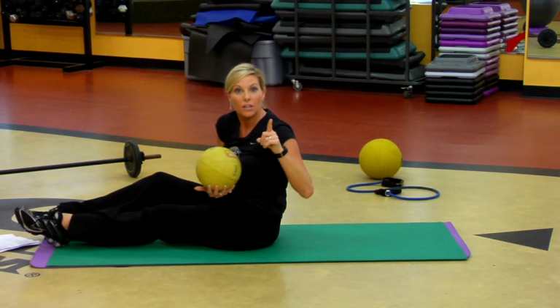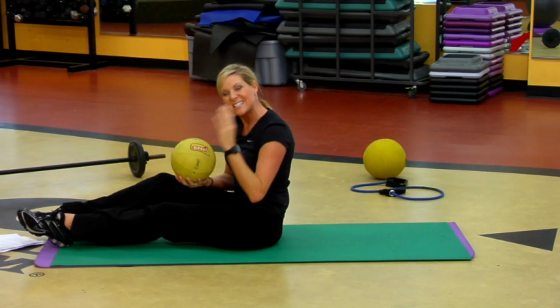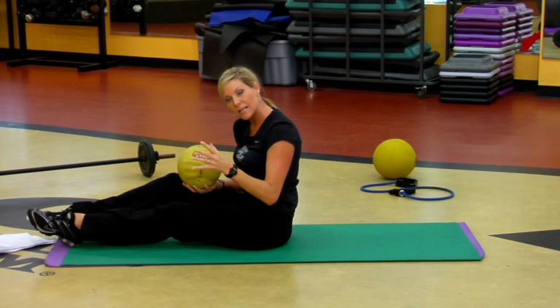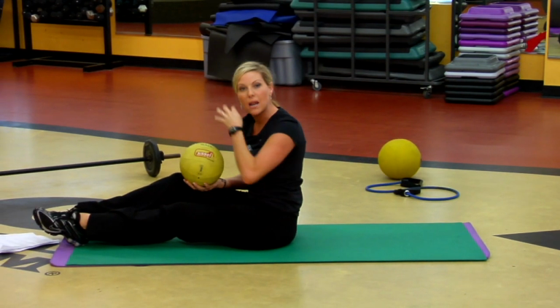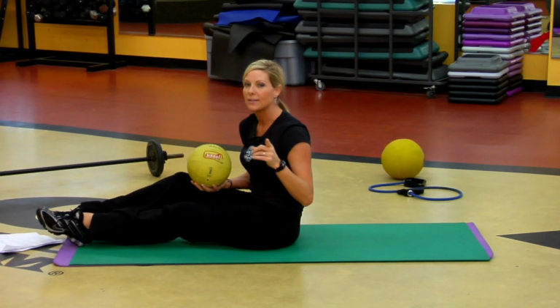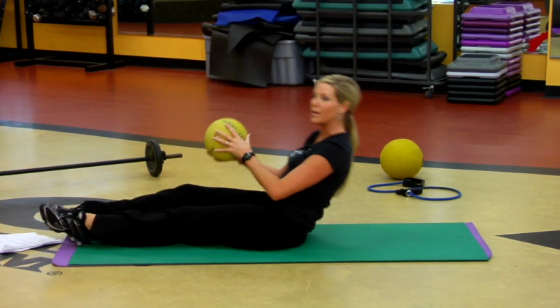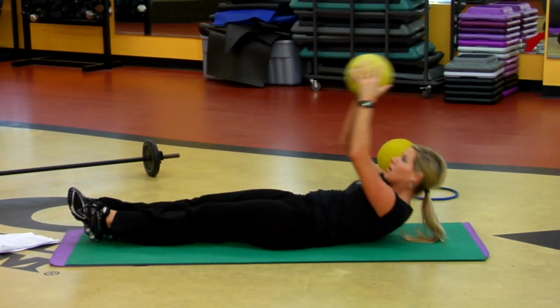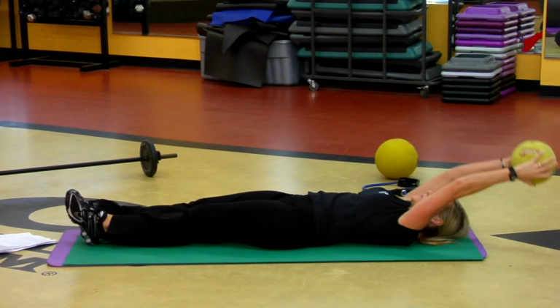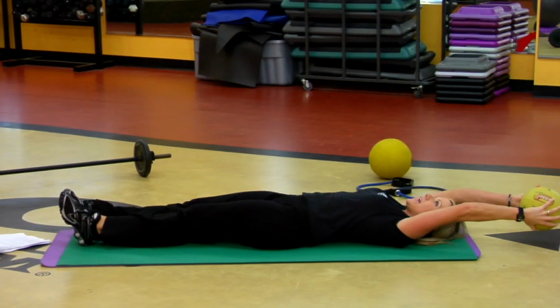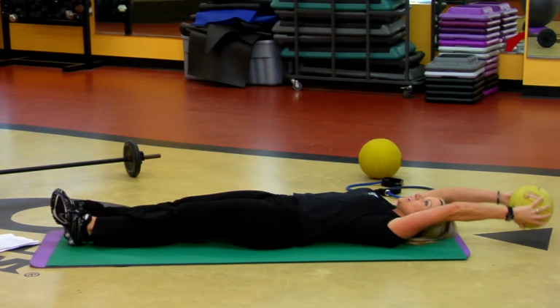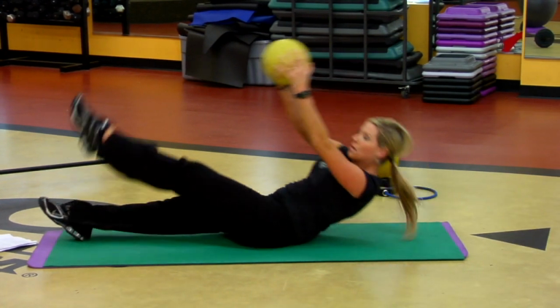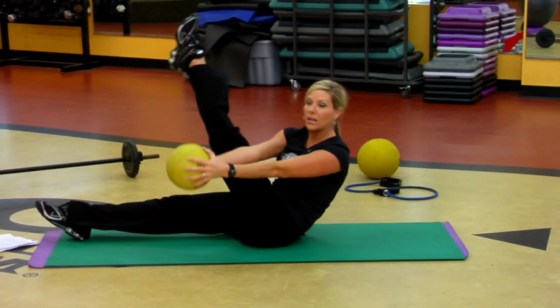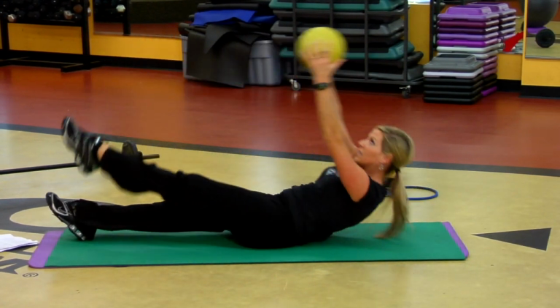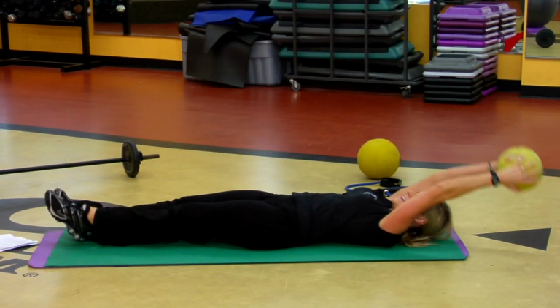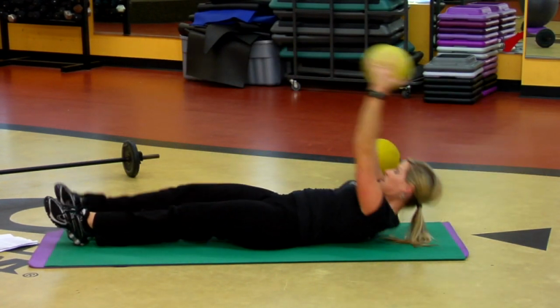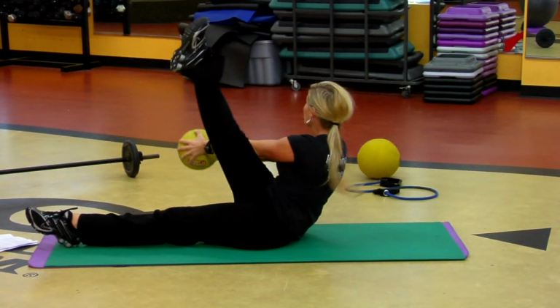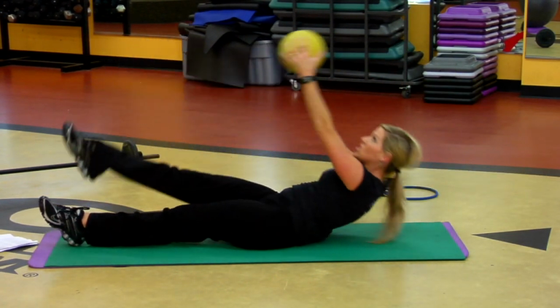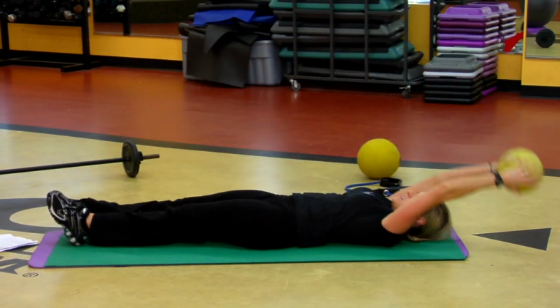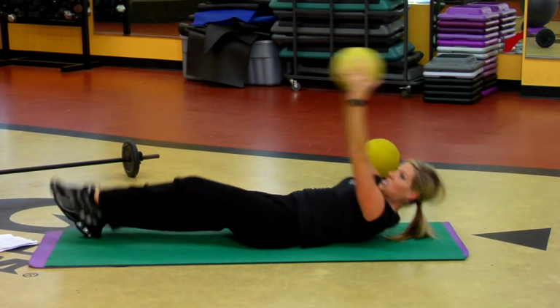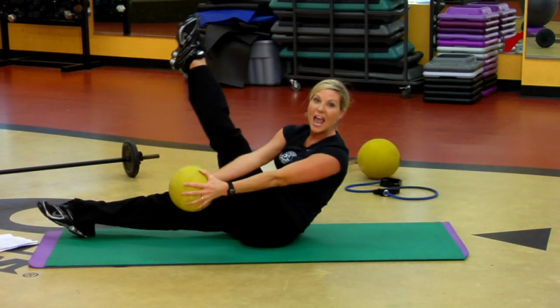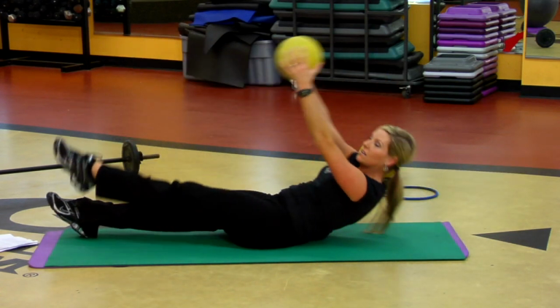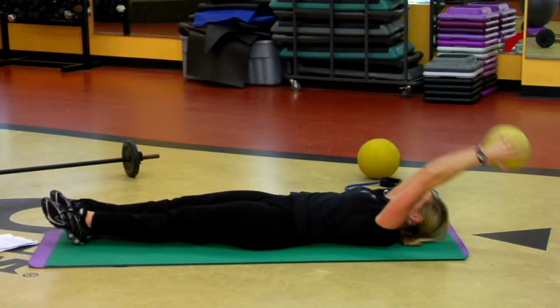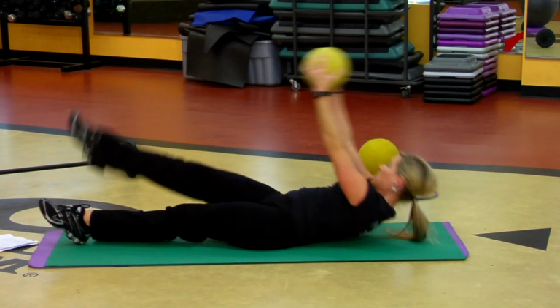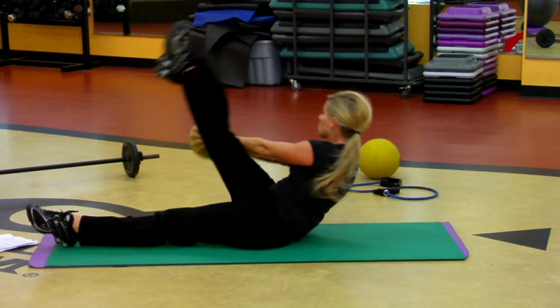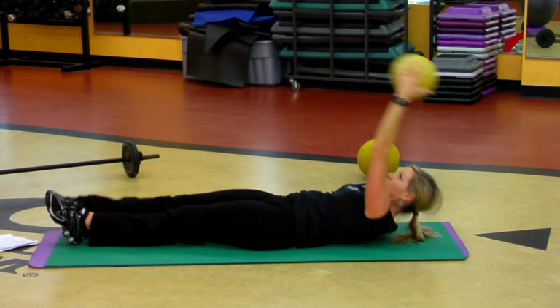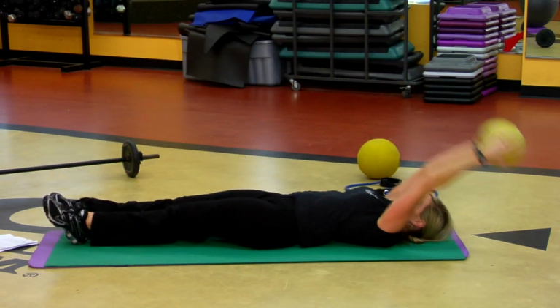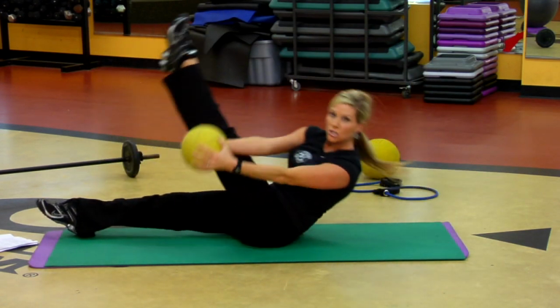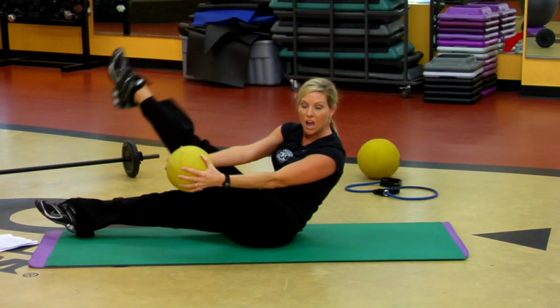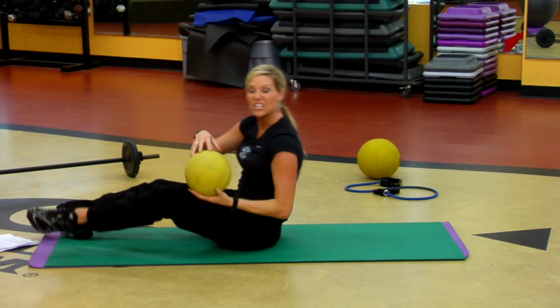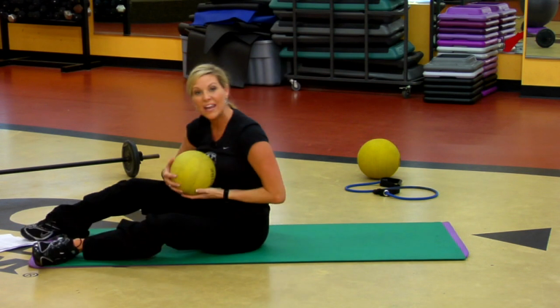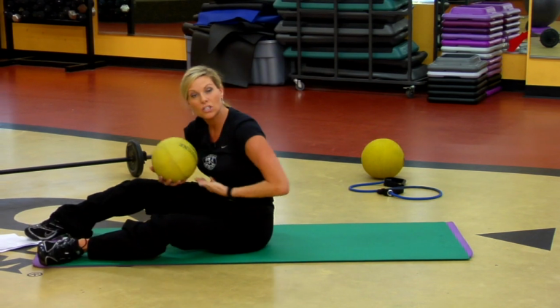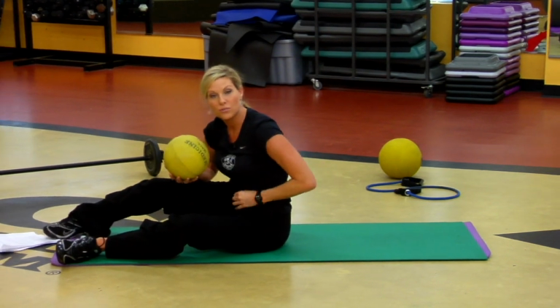Another one — same idea but I'm adding a twist. Arms overhead, coming up, when I lift a leg I'm reaching to the outside of the leg. That's fantastic core strength.